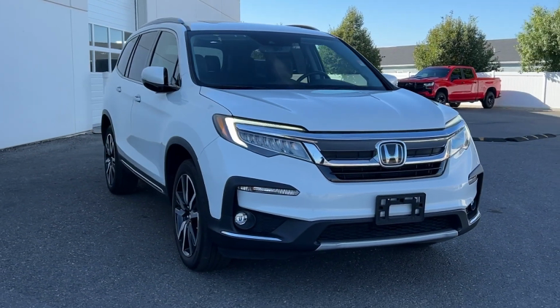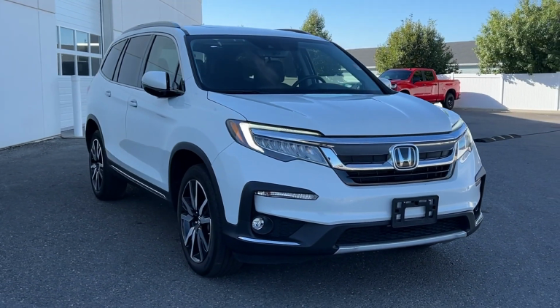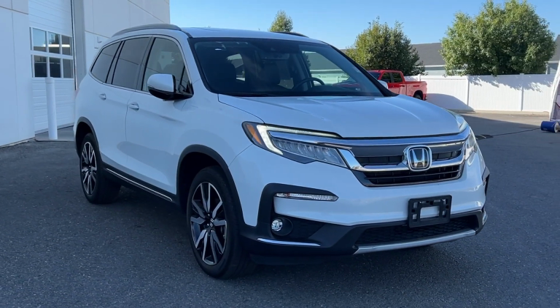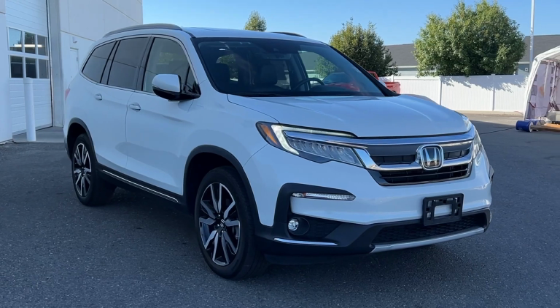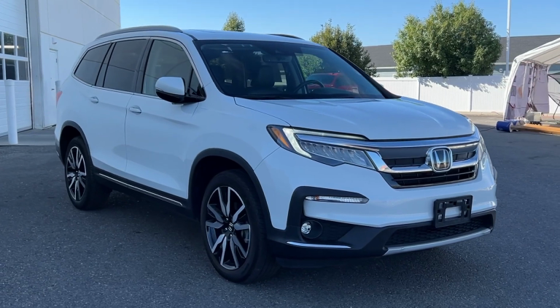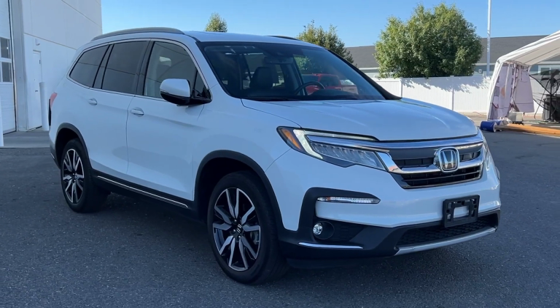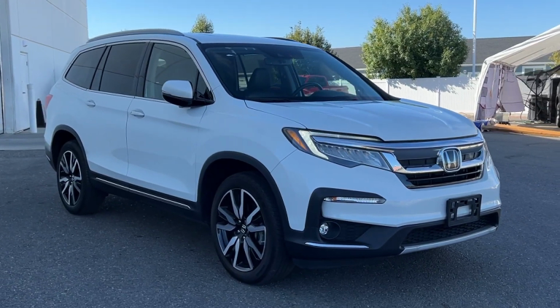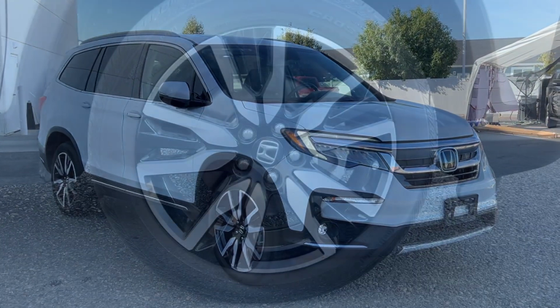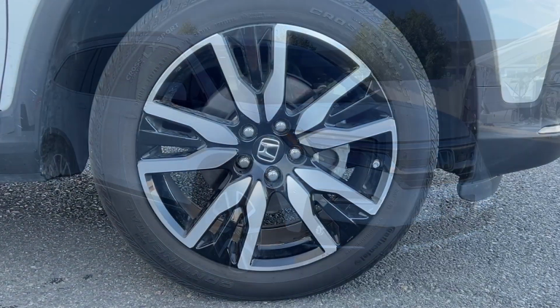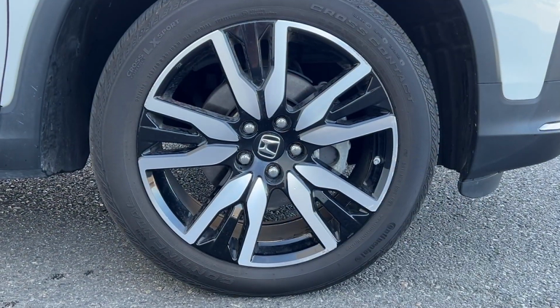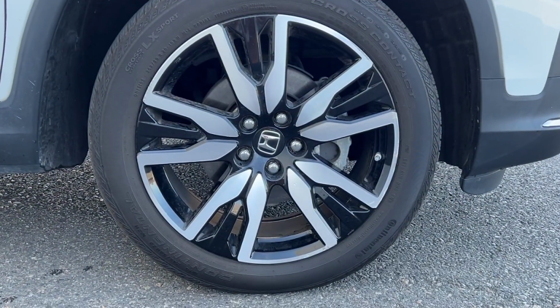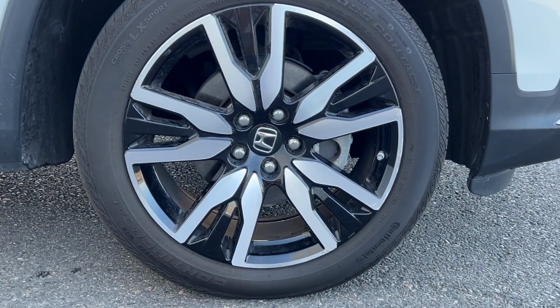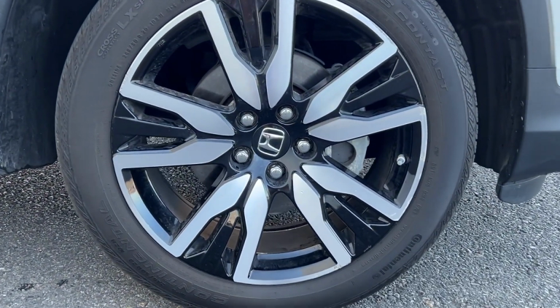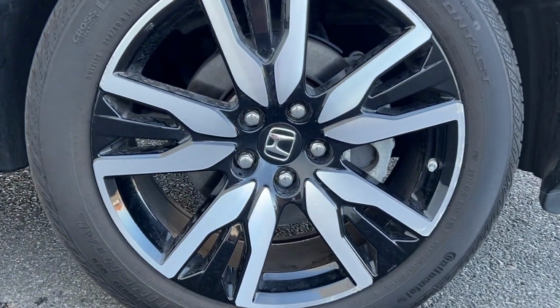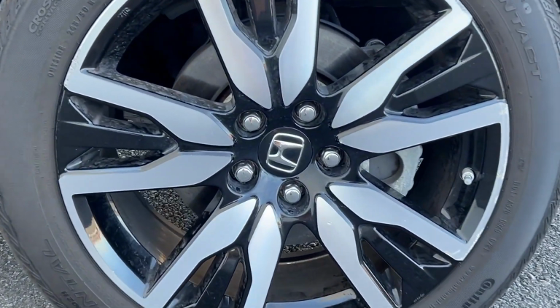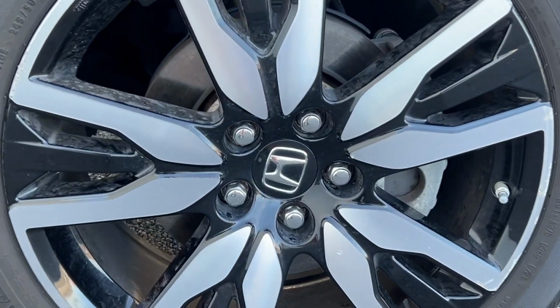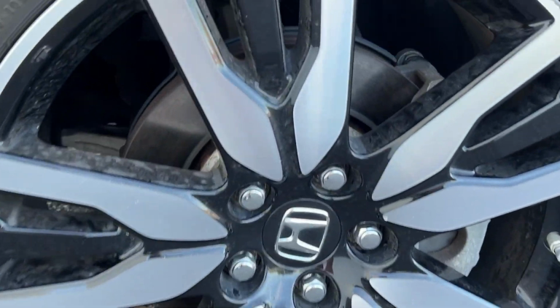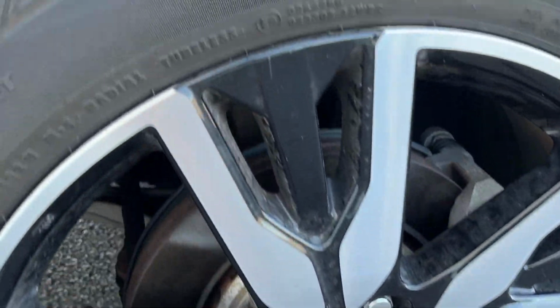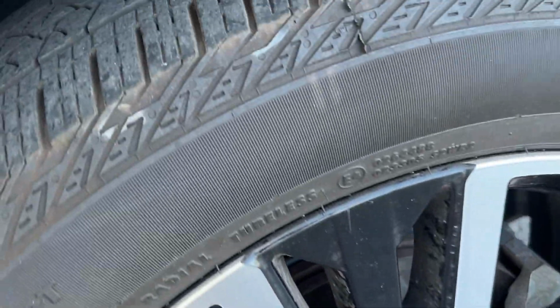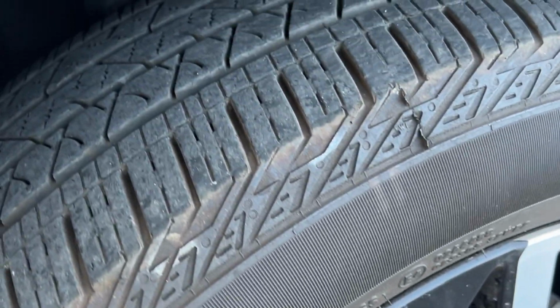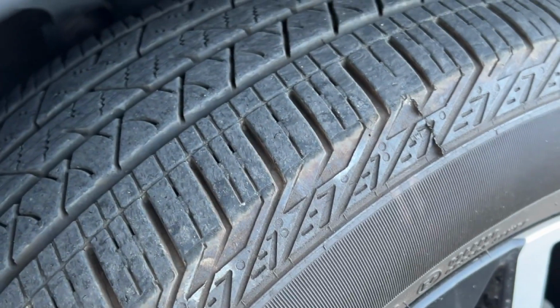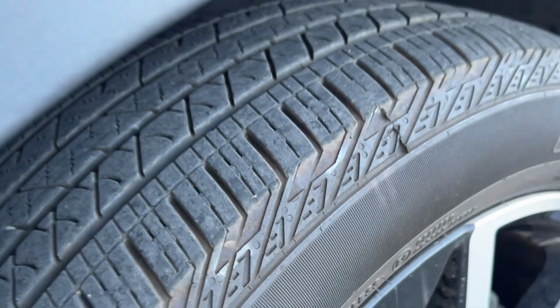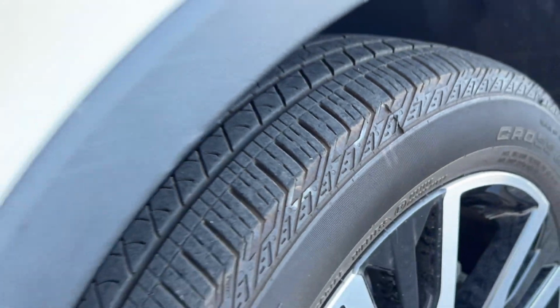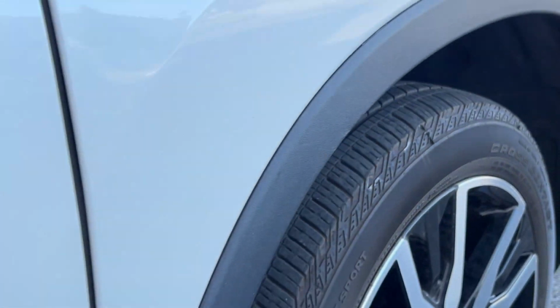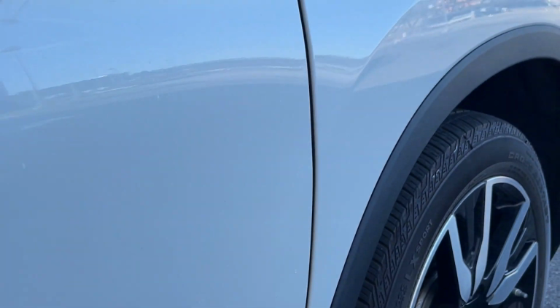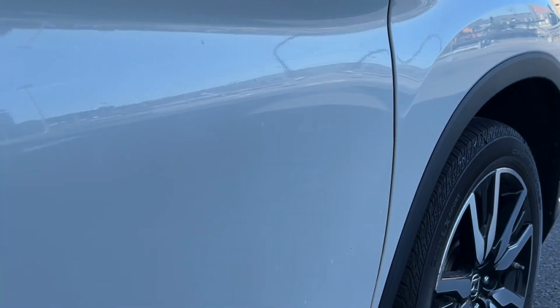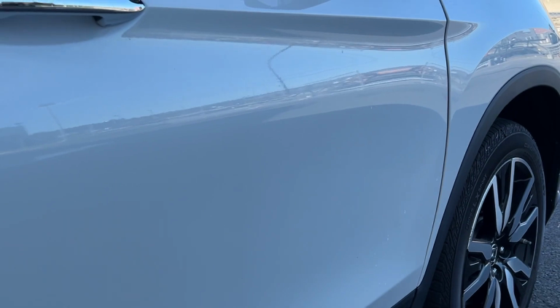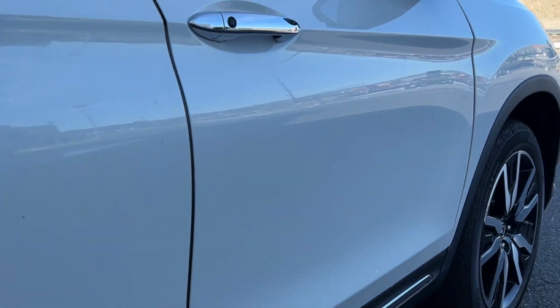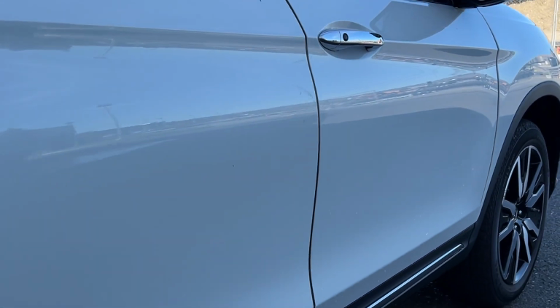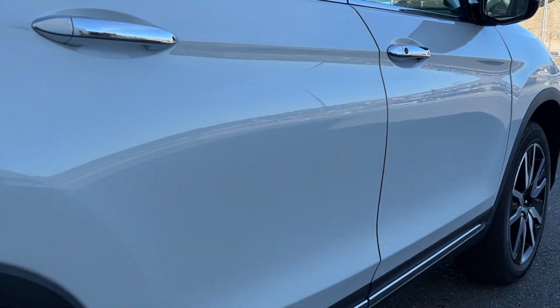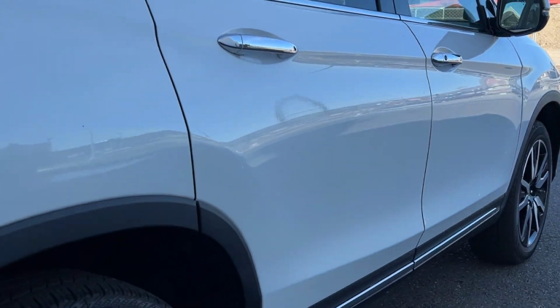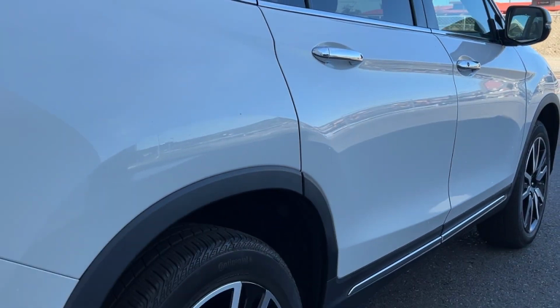Here's a Honda Pilot, the refined, spacious family SUV that keeps you safe, comfortable, and in command on every adventure. From all-weather and towing capability to comfortable cruising, it's the ultimate family vehicle.